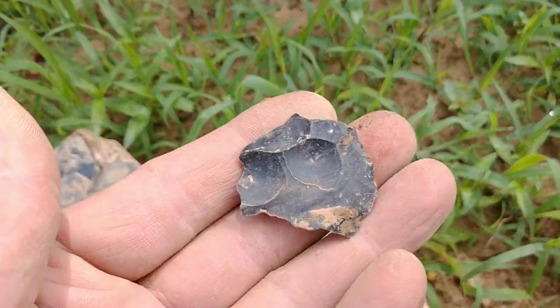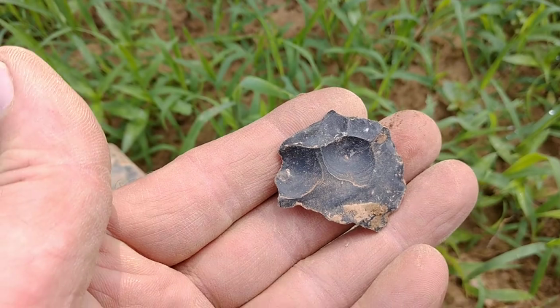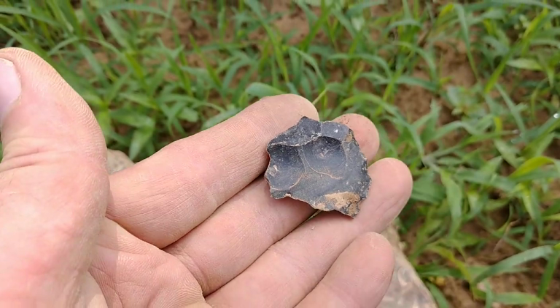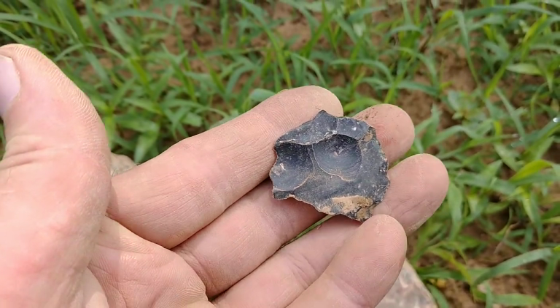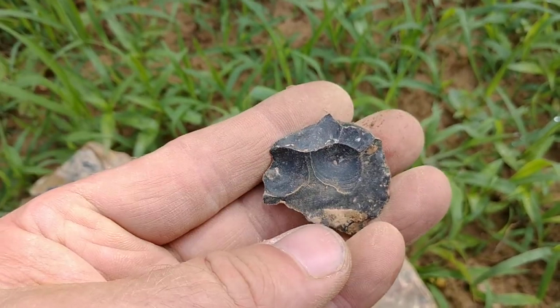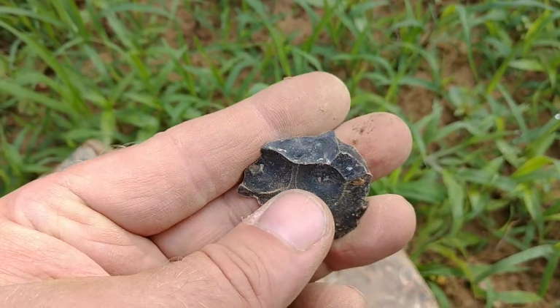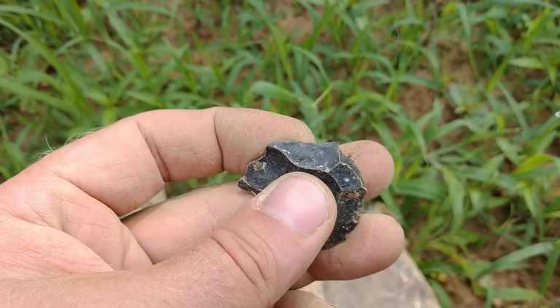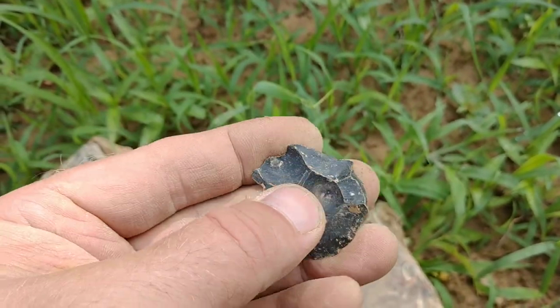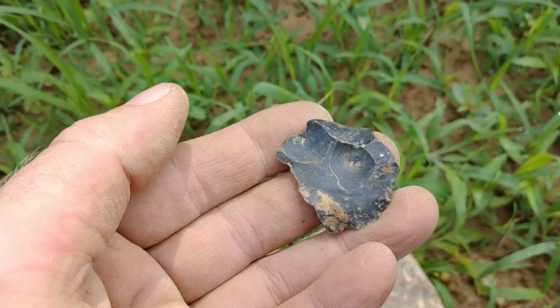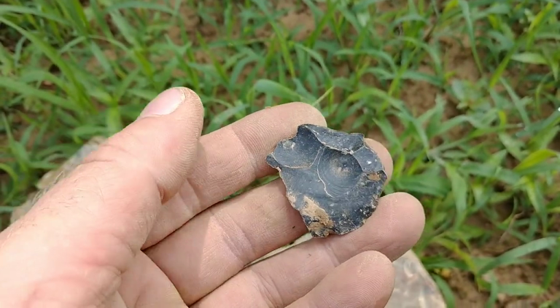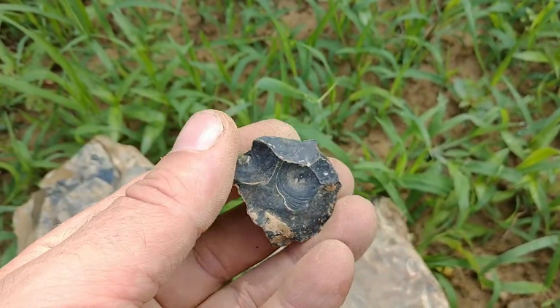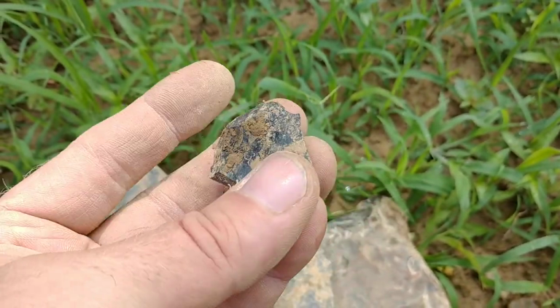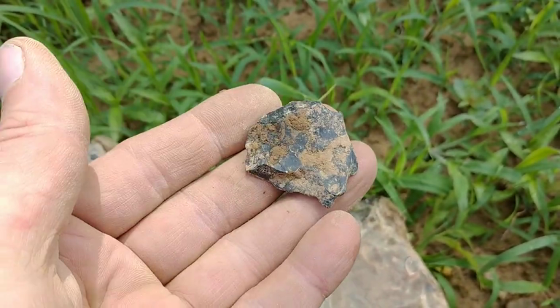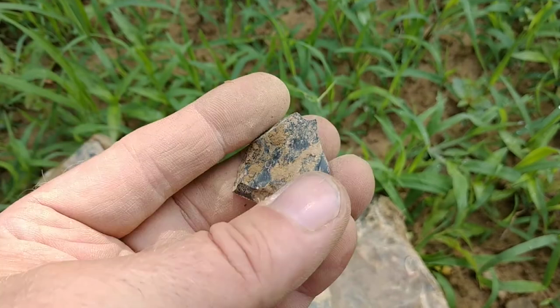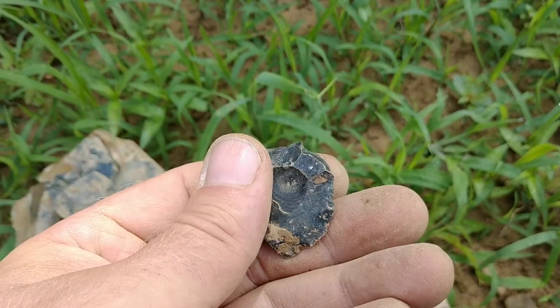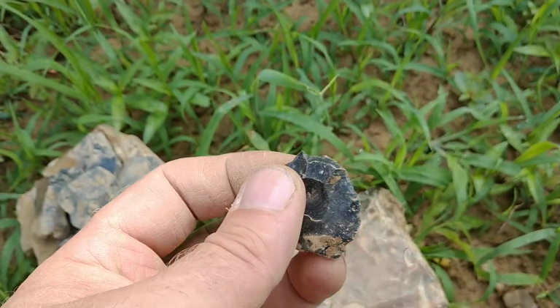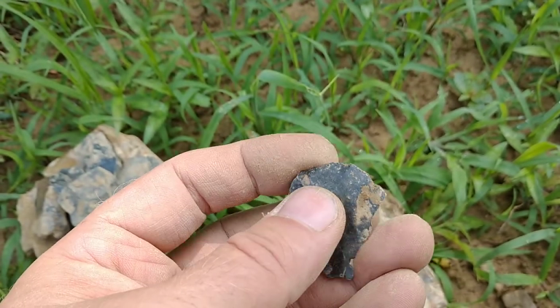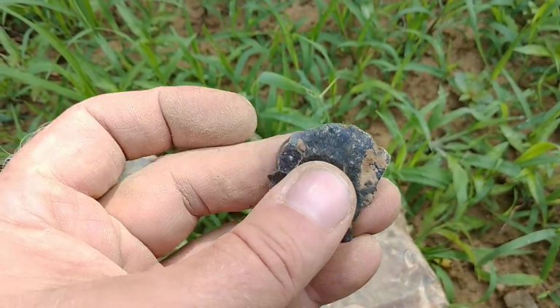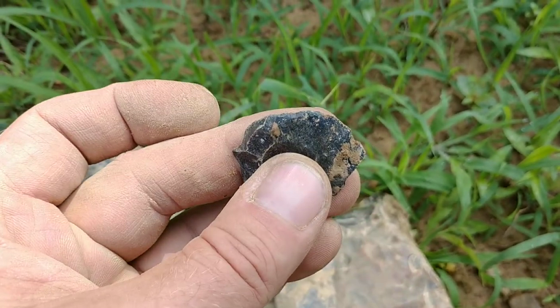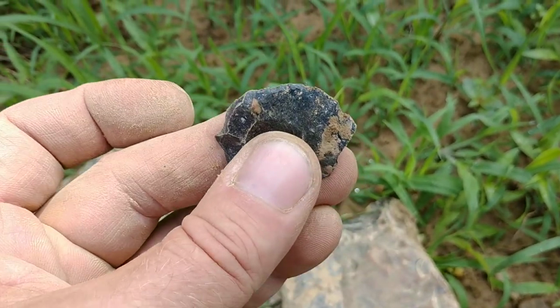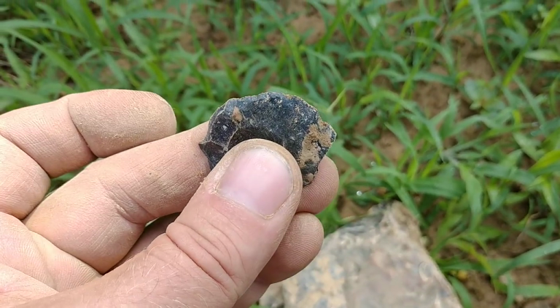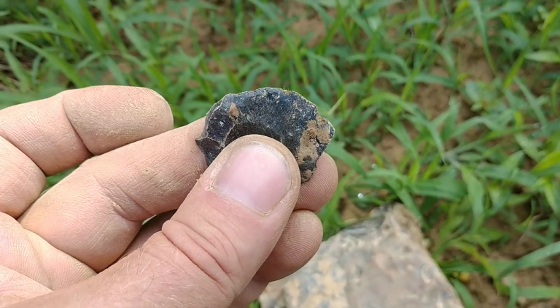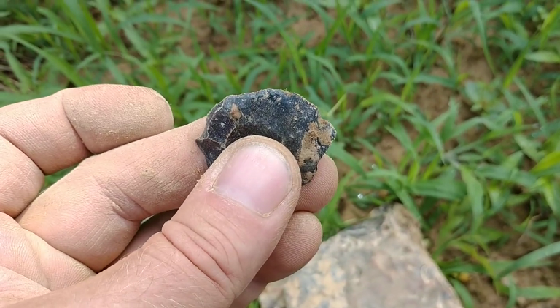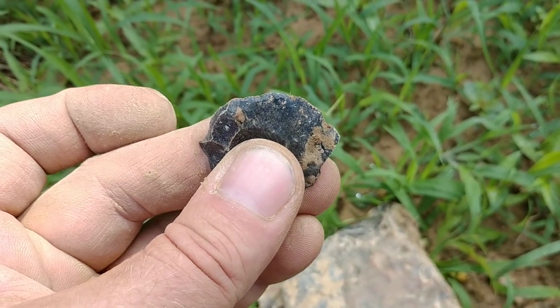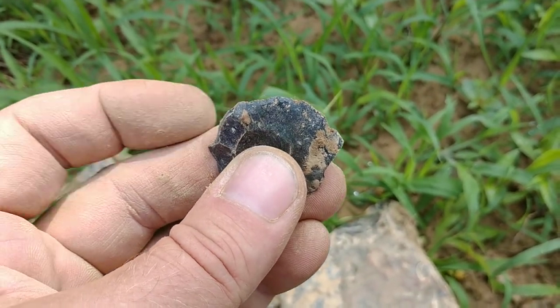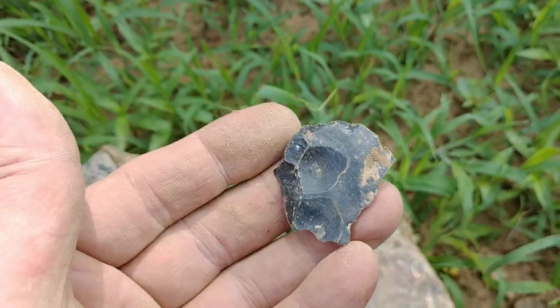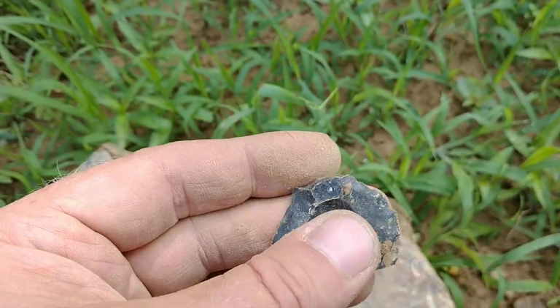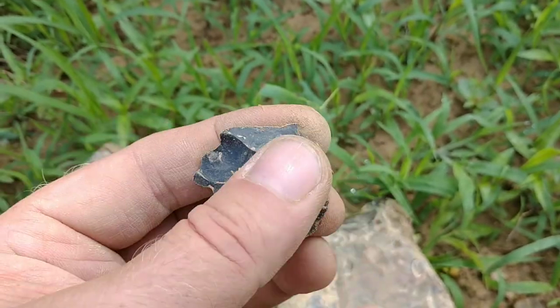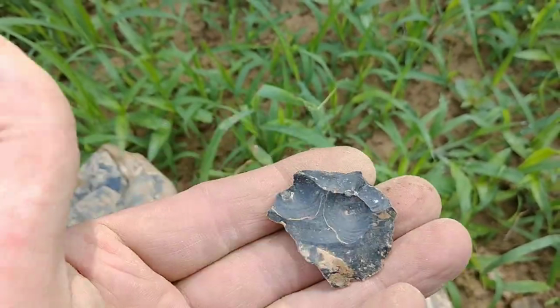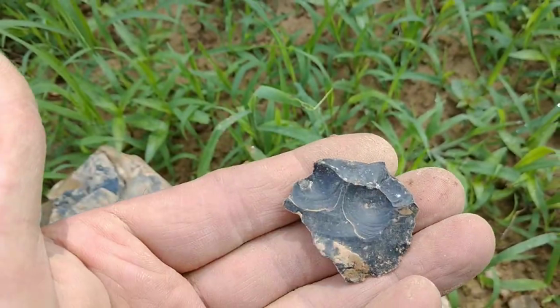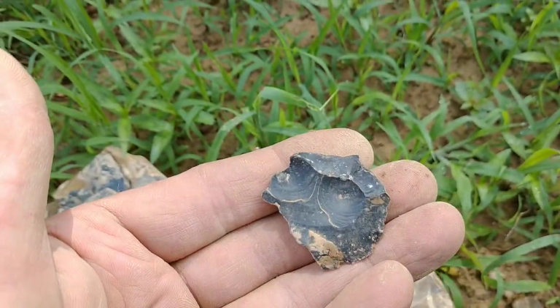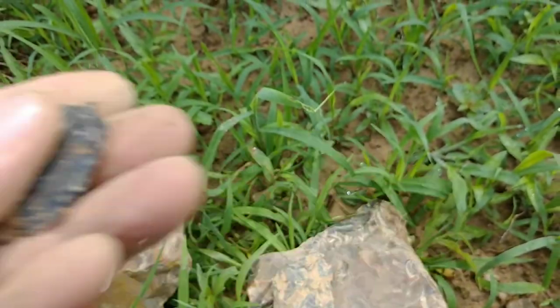Piece of fire-popped. Upper Mercer here. It's got some work on it. You can see right there — look at the, you know, popped out.